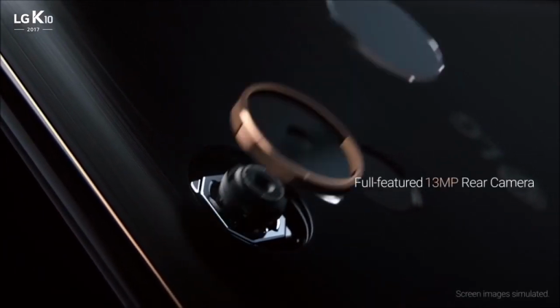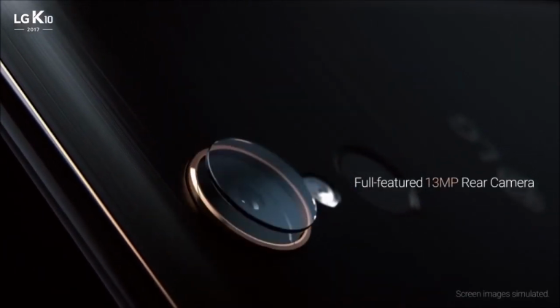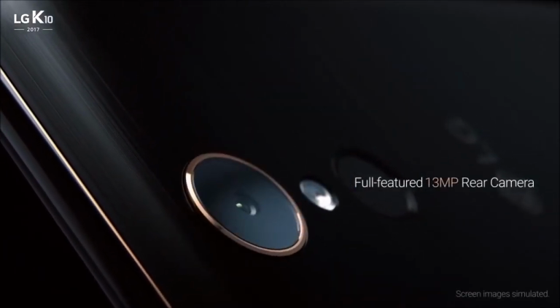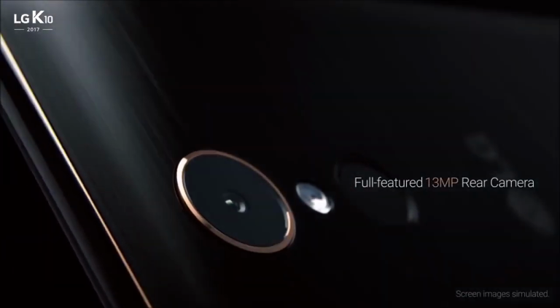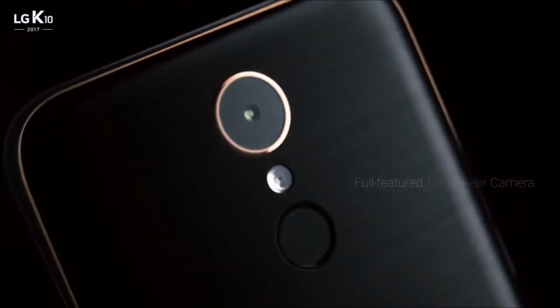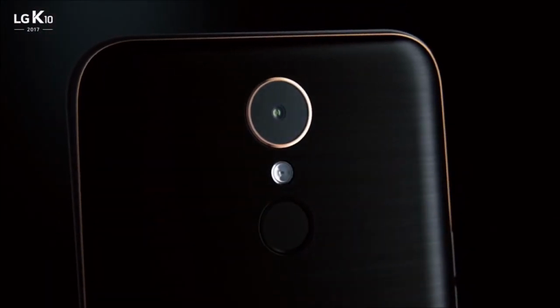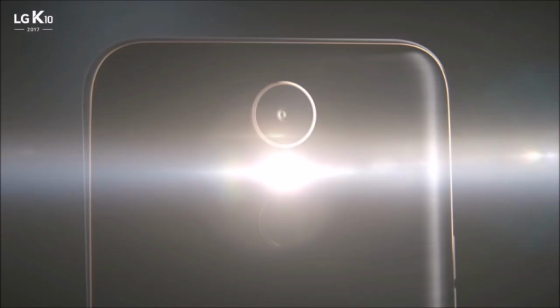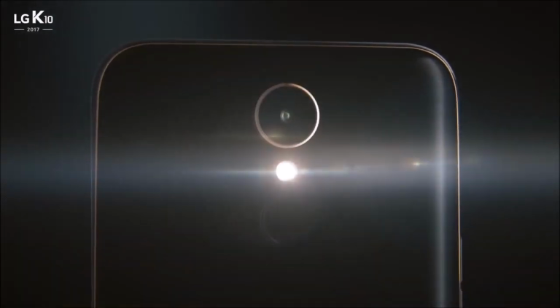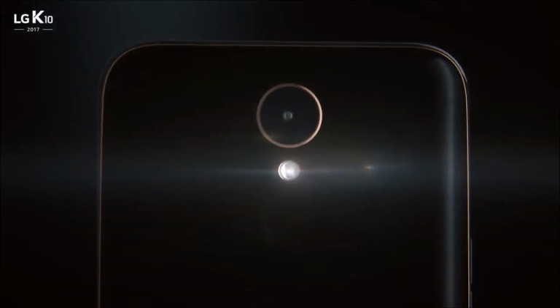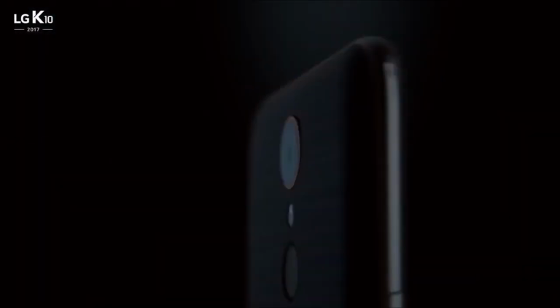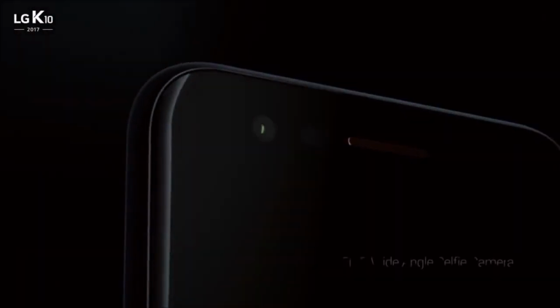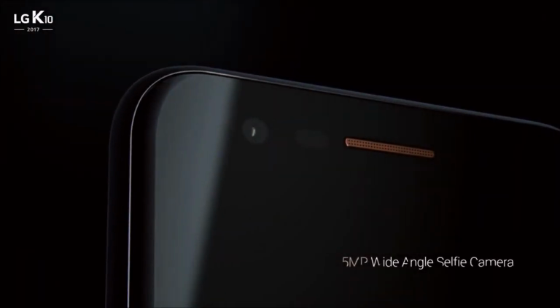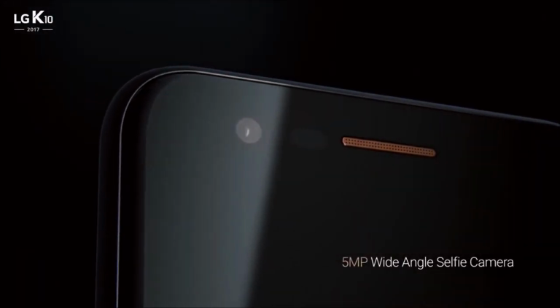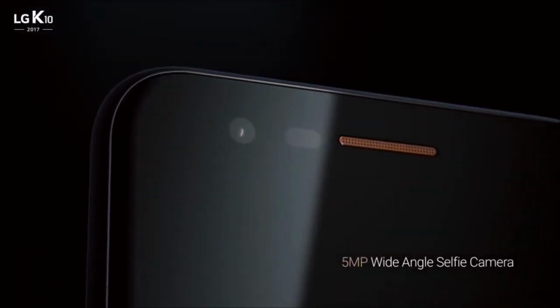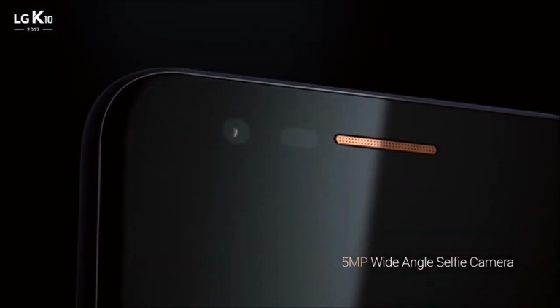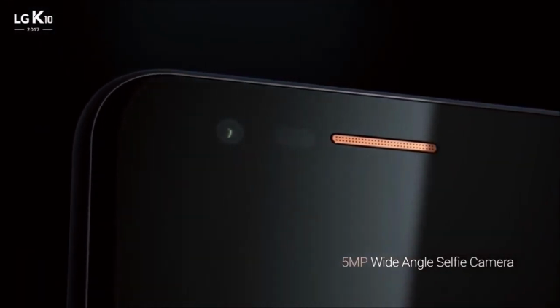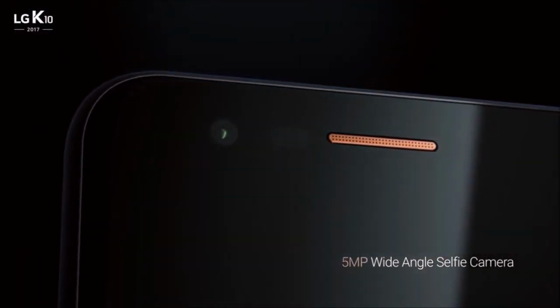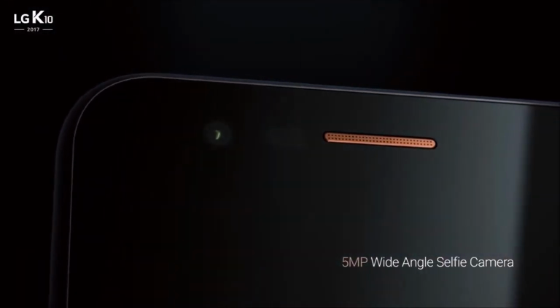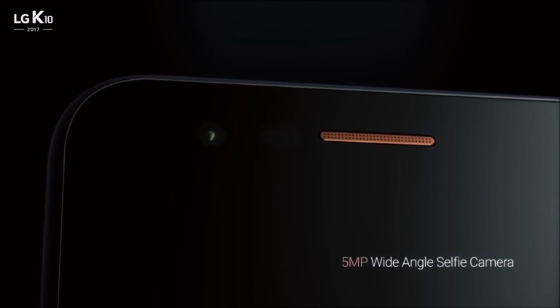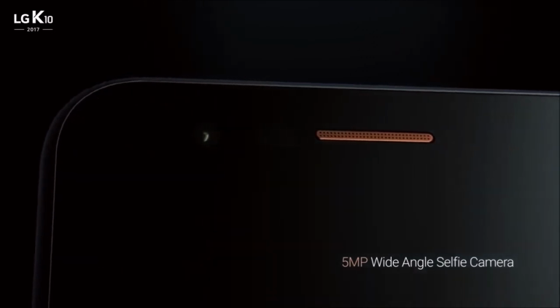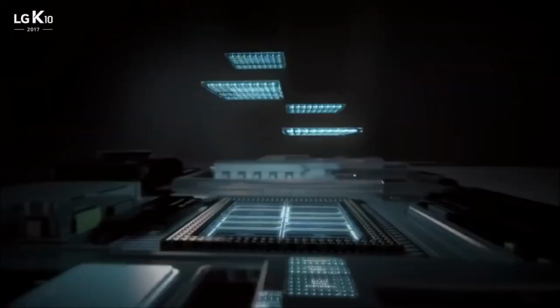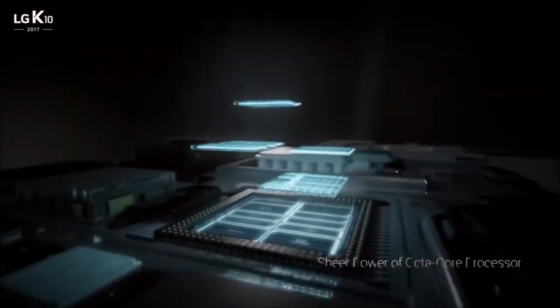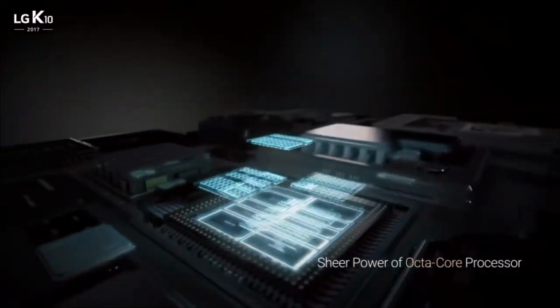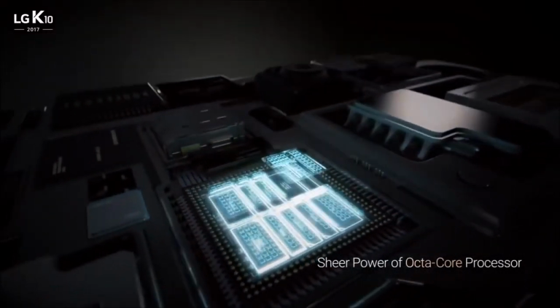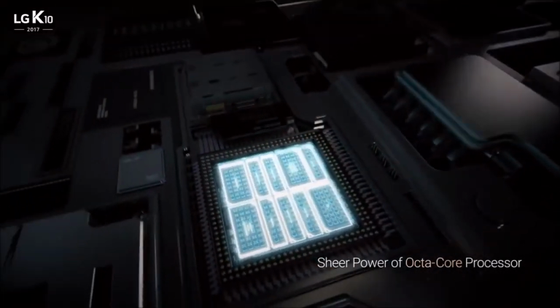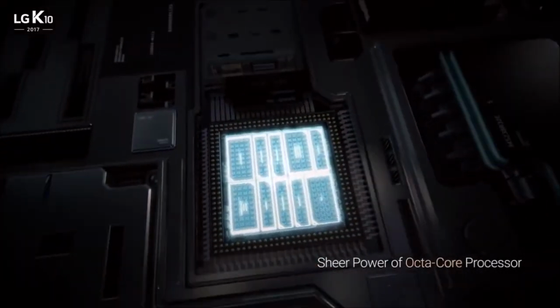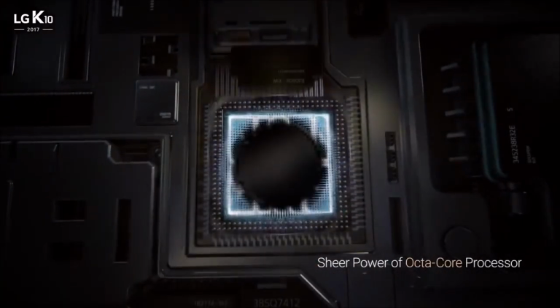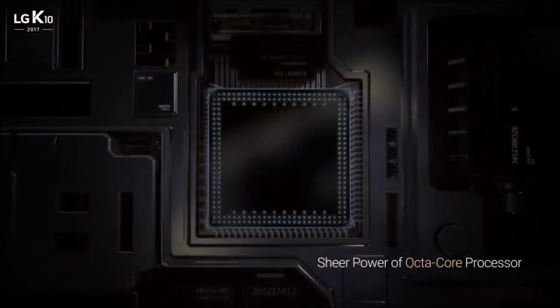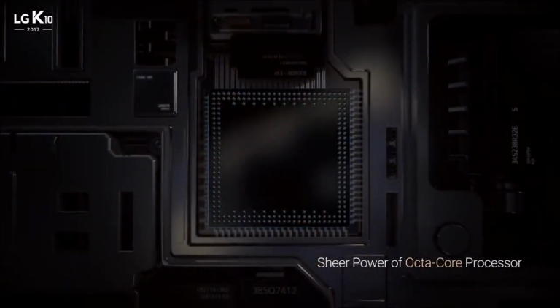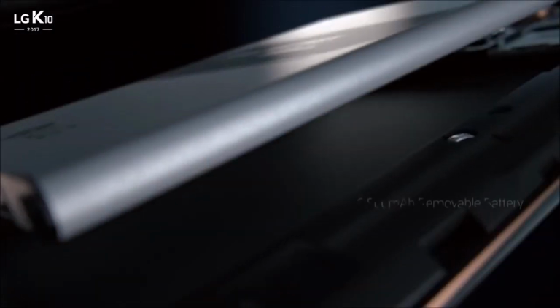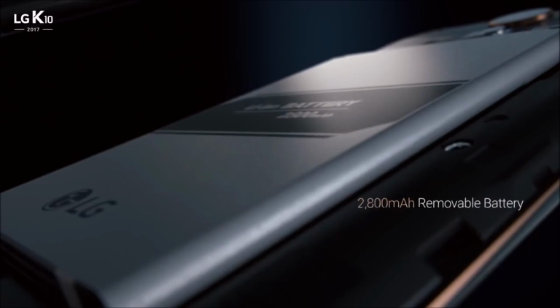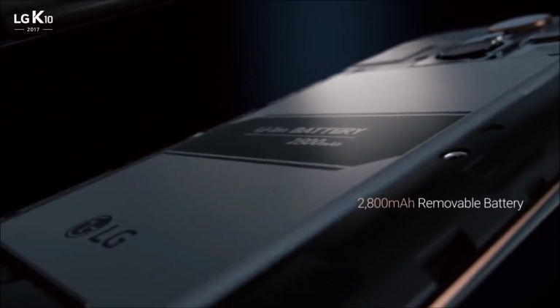The full-featured rear camera and the wide-angle selfie camera give you clear sharp pictures that you'll want to share. Its powerful processor provides a seamless experience.